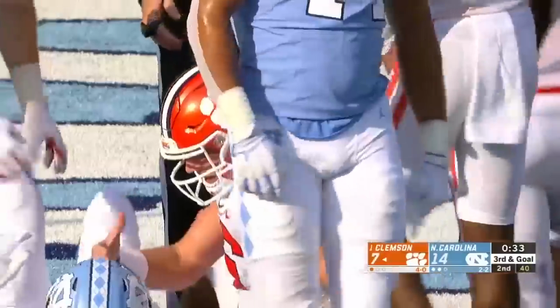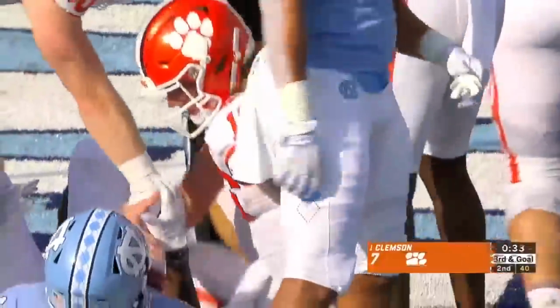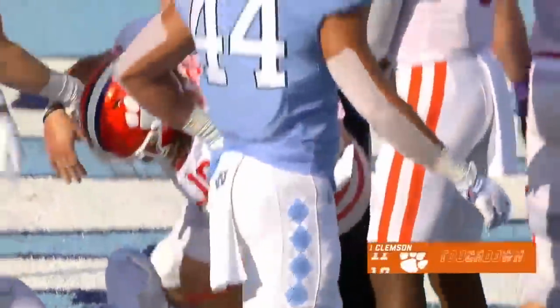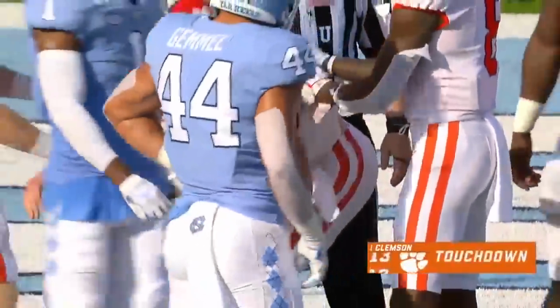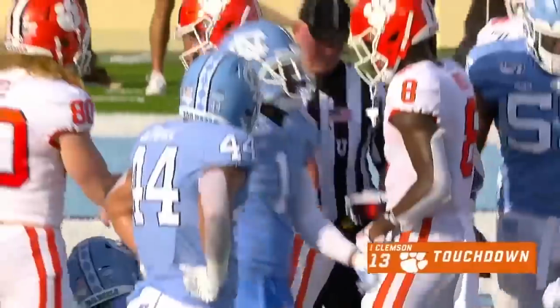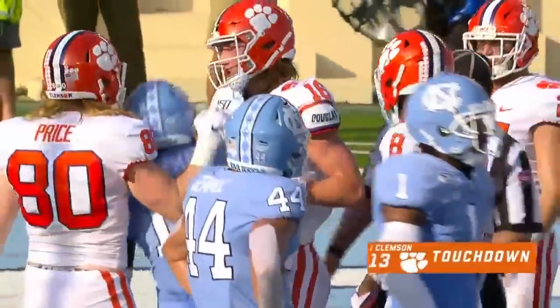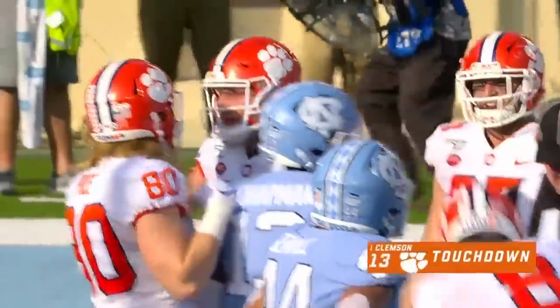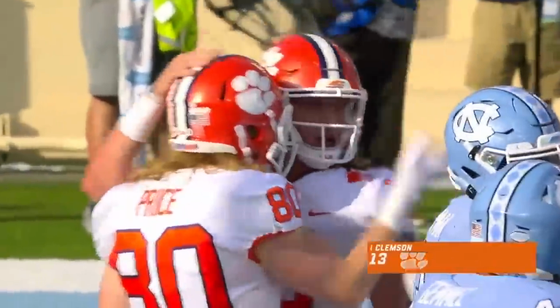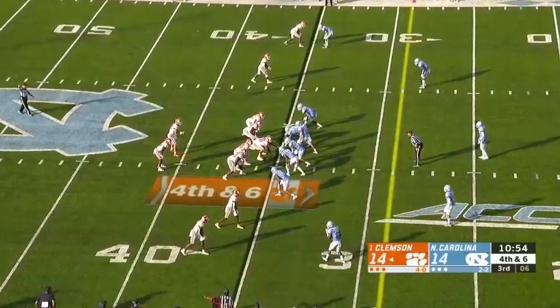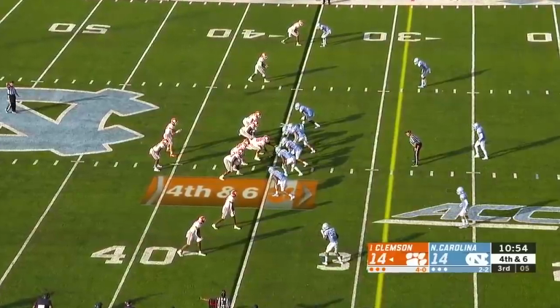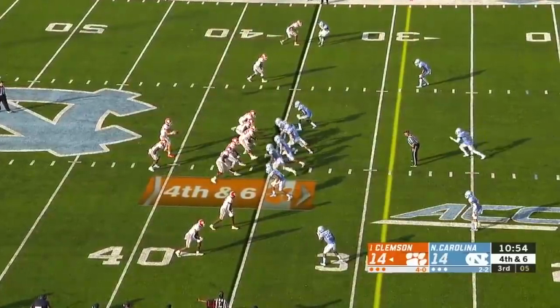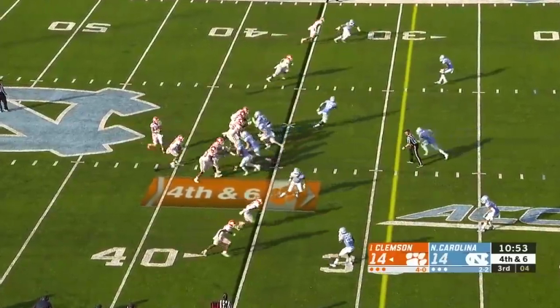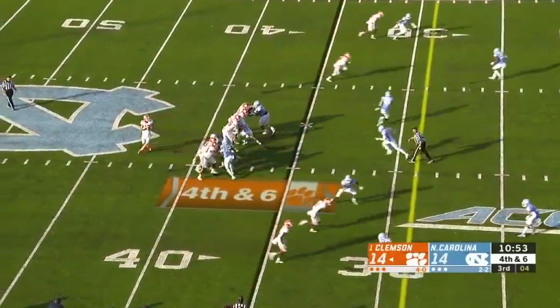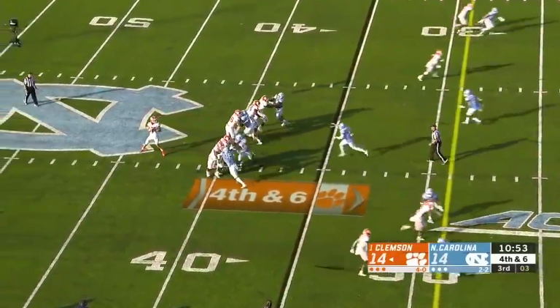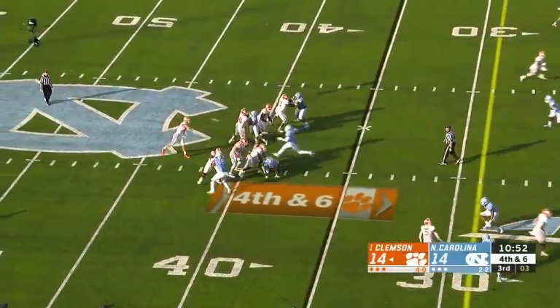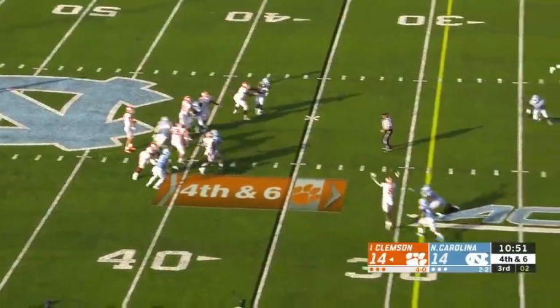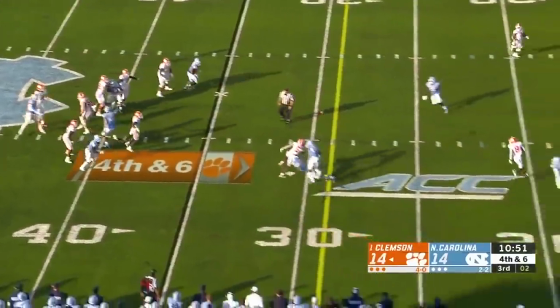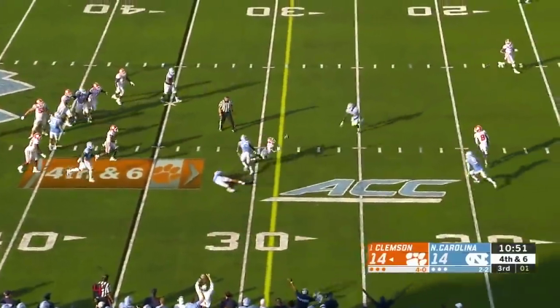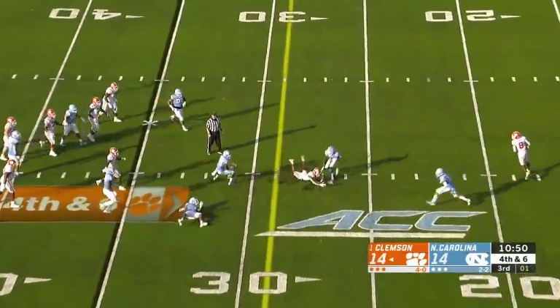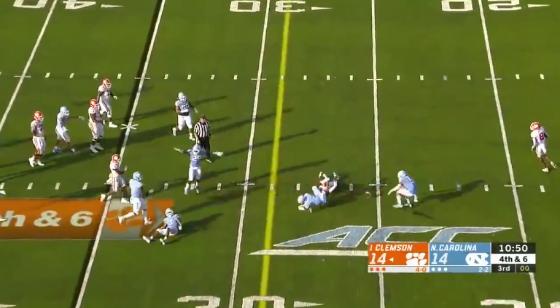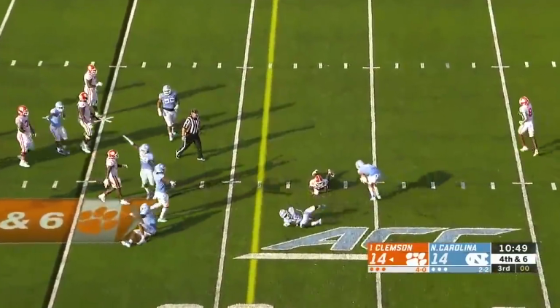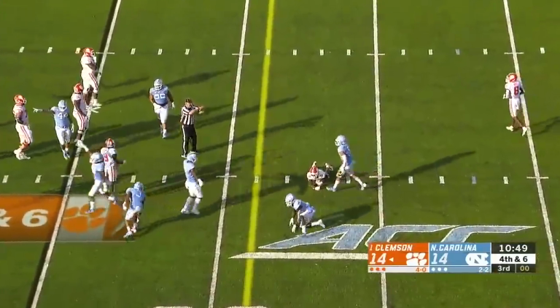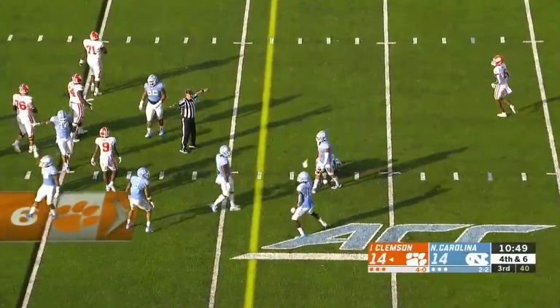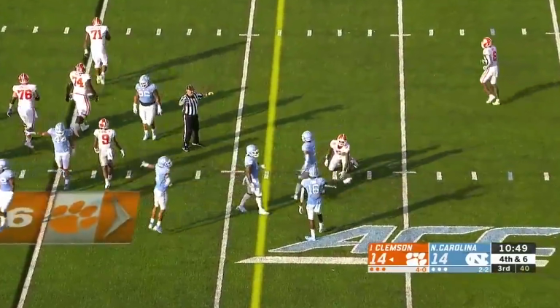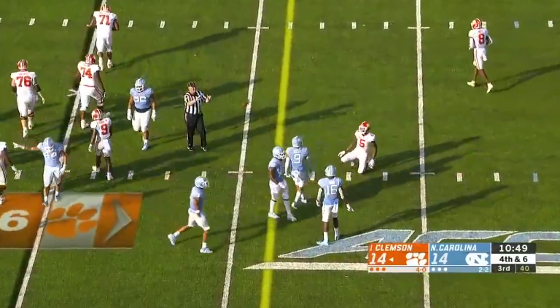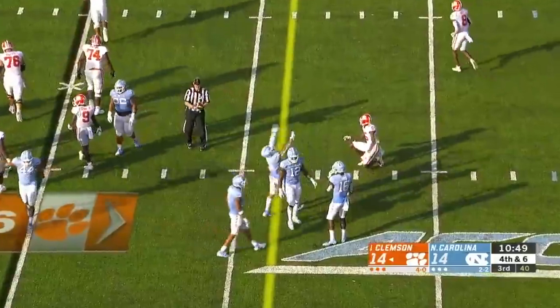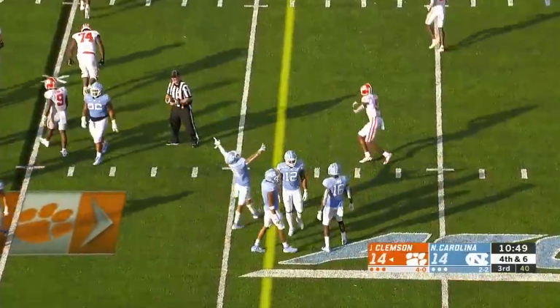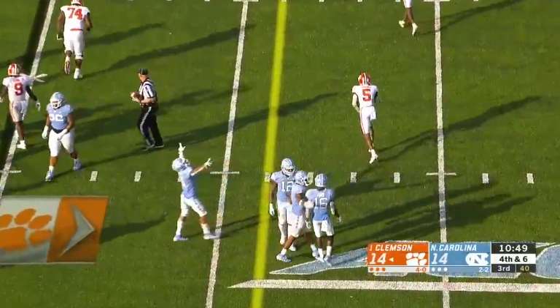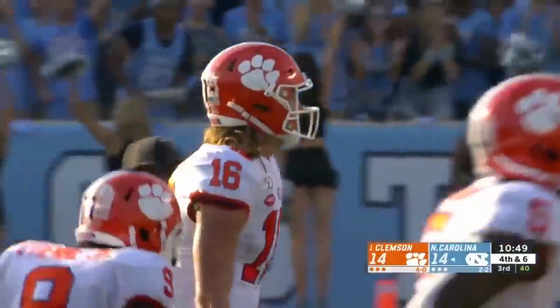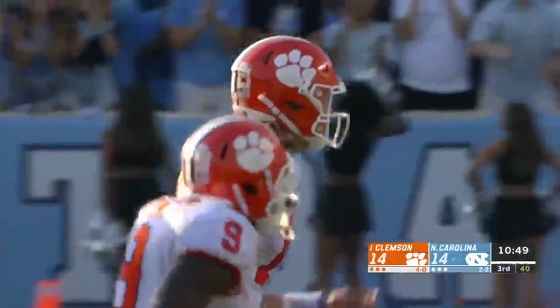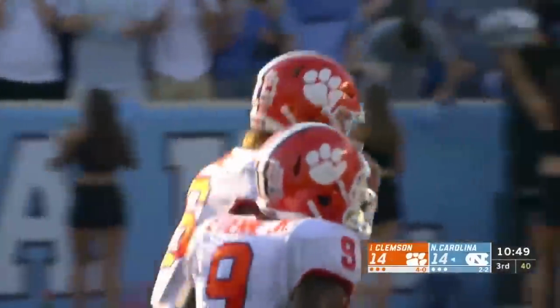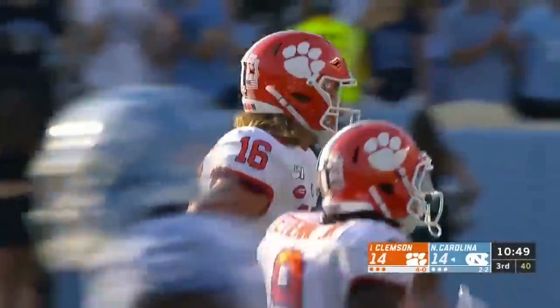That's four rushing touchdowns already for Lawrence this year. Critical down and distance — delayed blitz, Lawrence pass — high, almost caught — a second attempt by Higgins, he couldn't pull it down, and North Carolina takes over on downs.